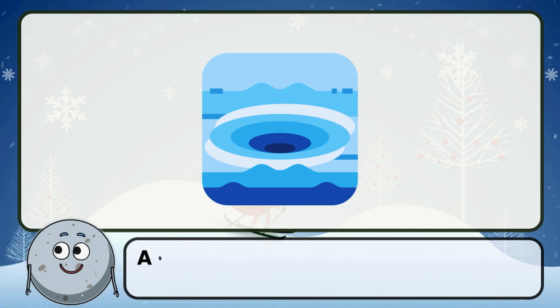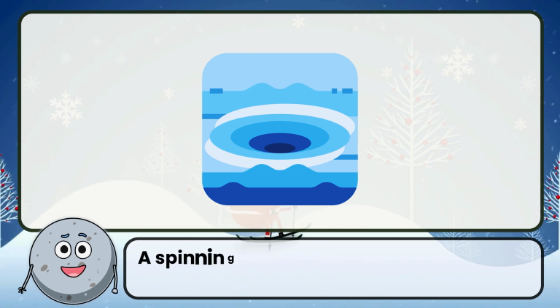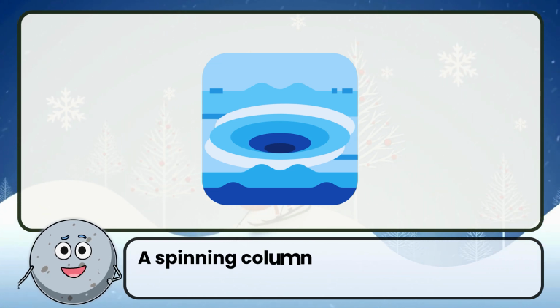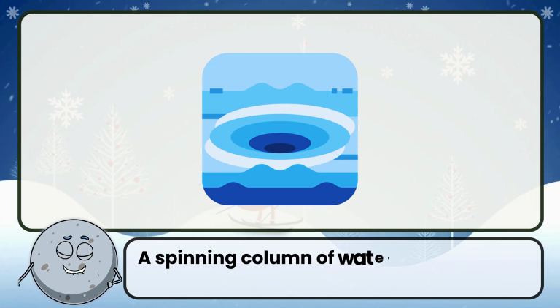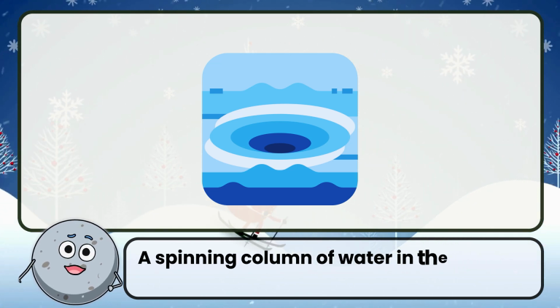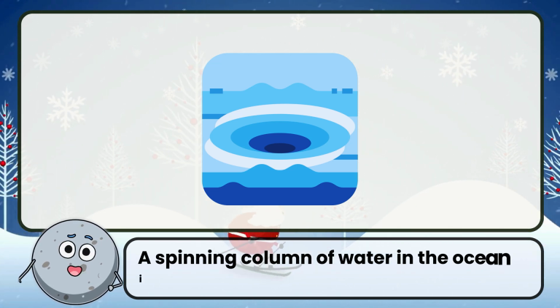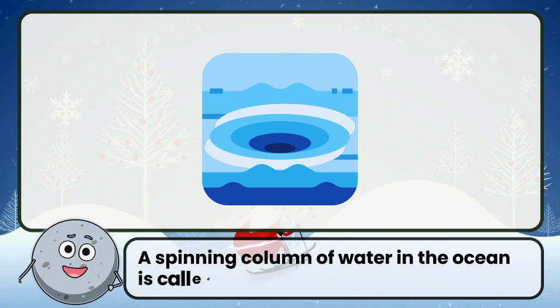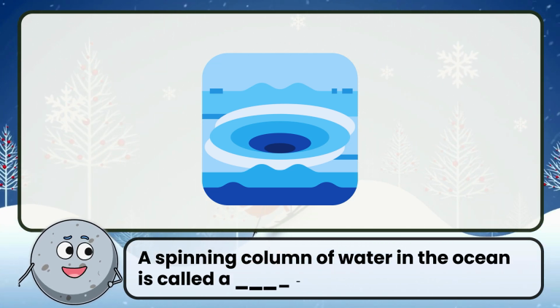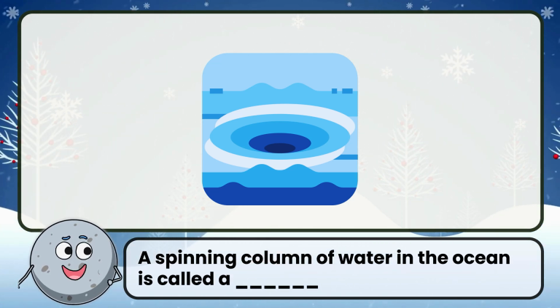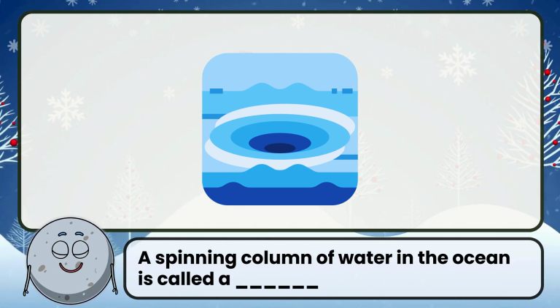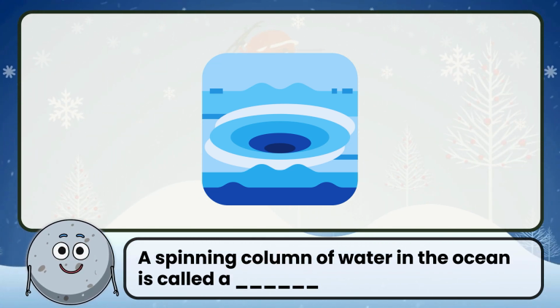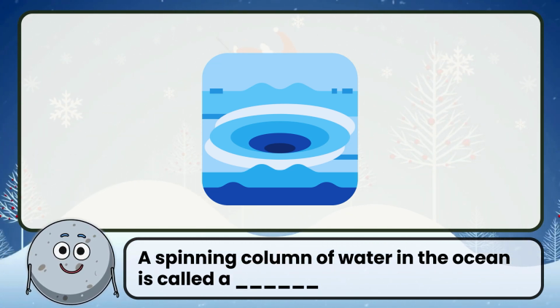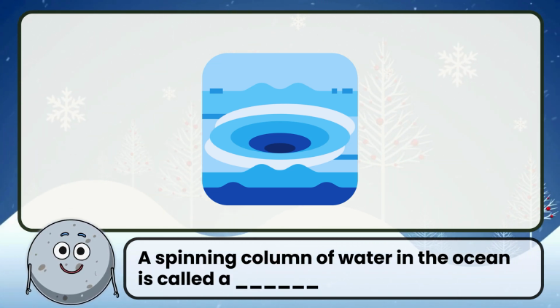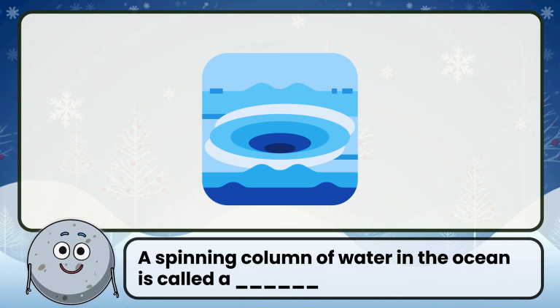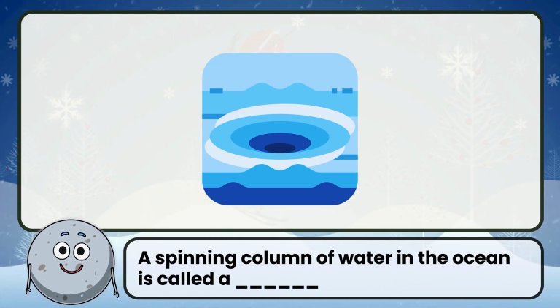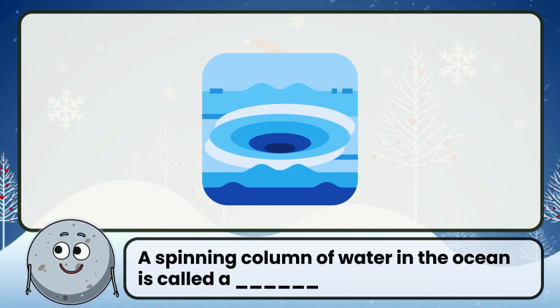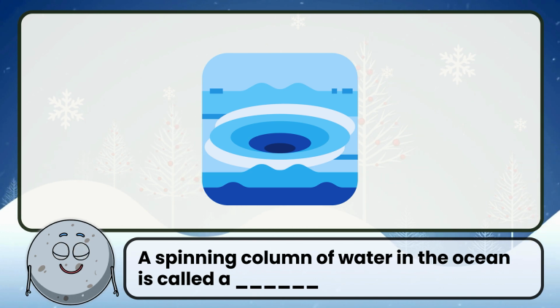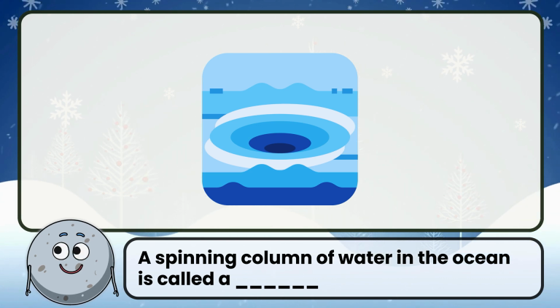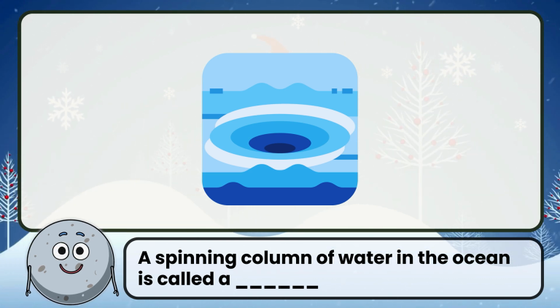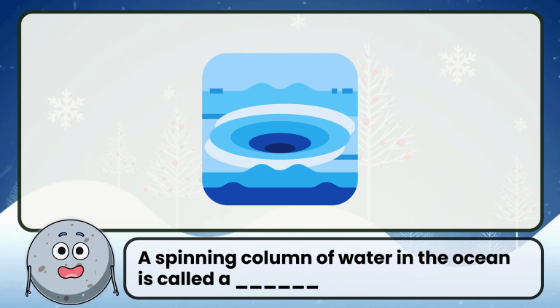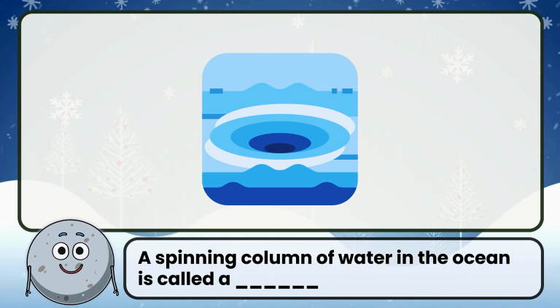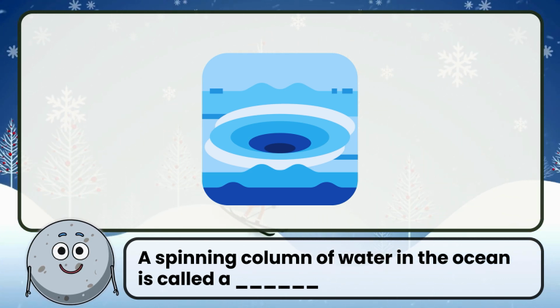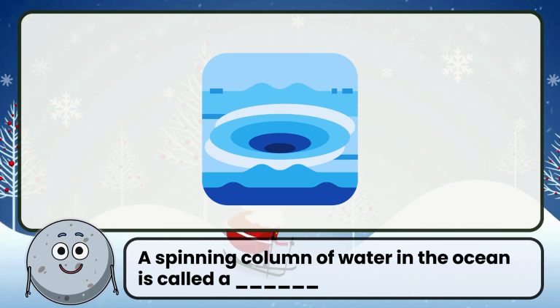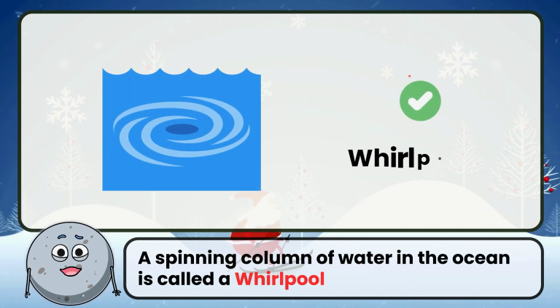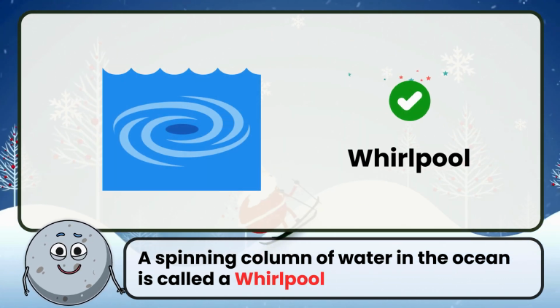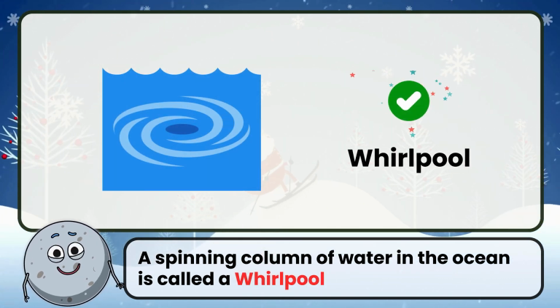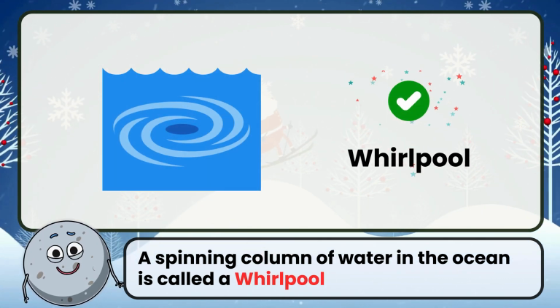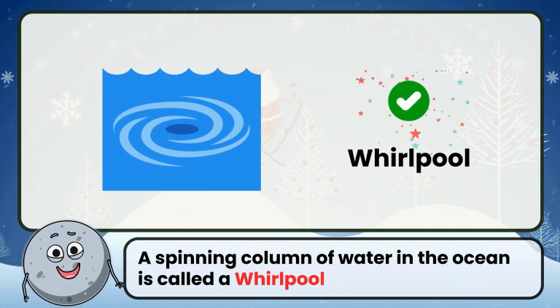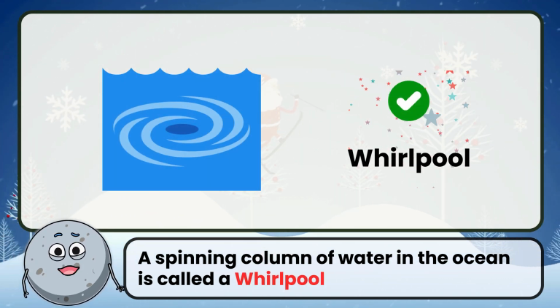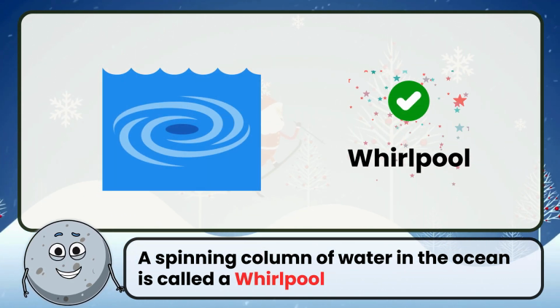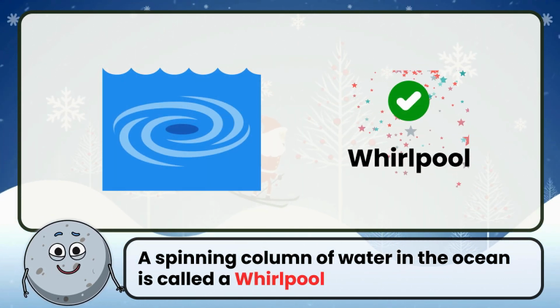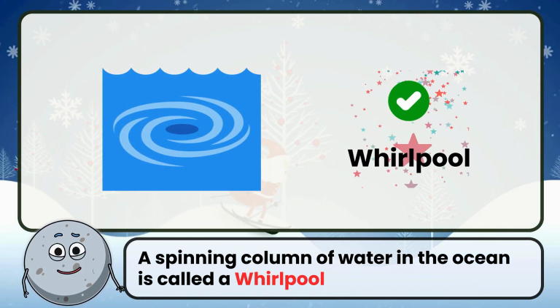A spinning column of water in the ocean is called a what? Correct. The answer is whirlpool.